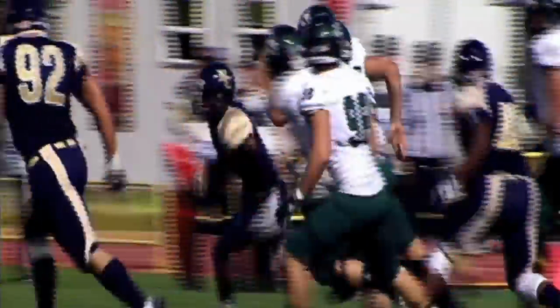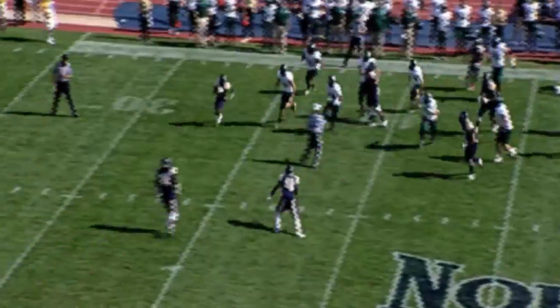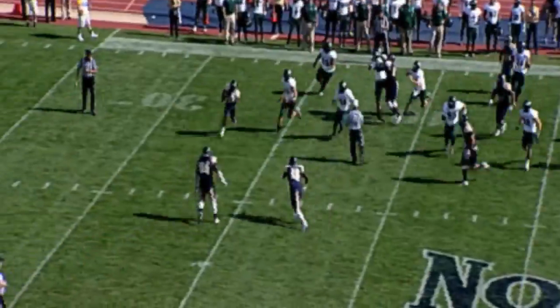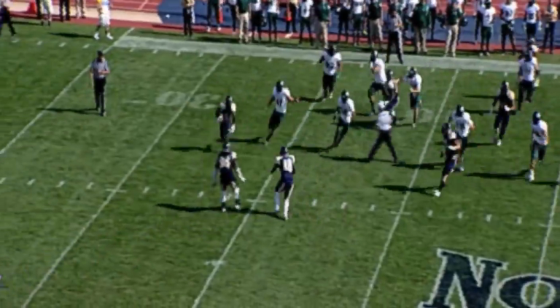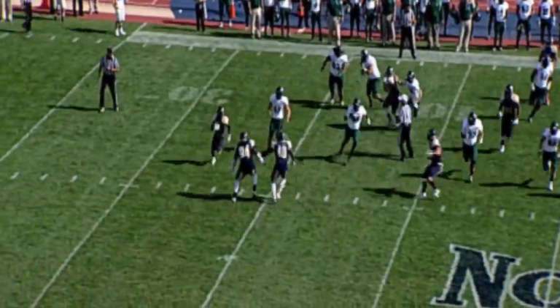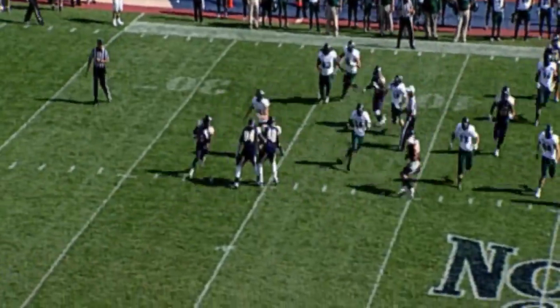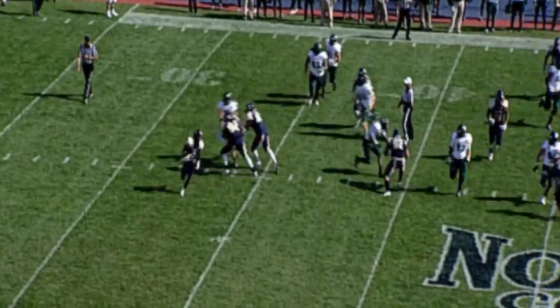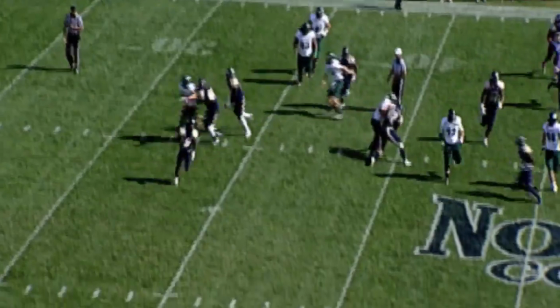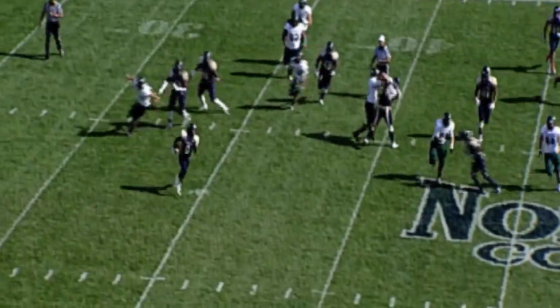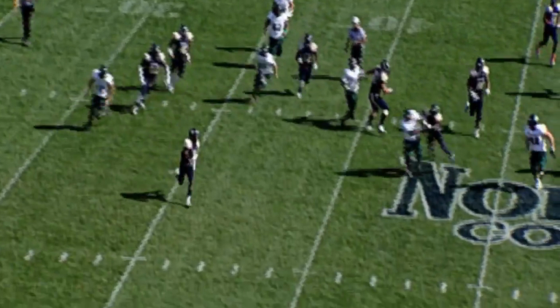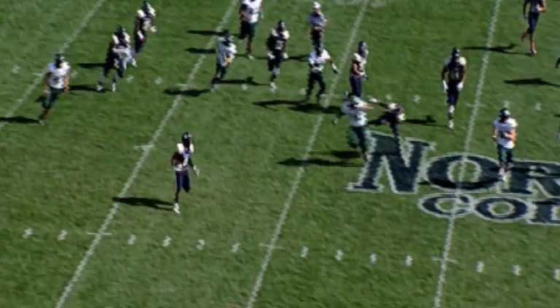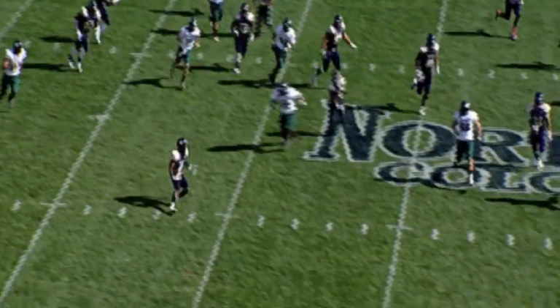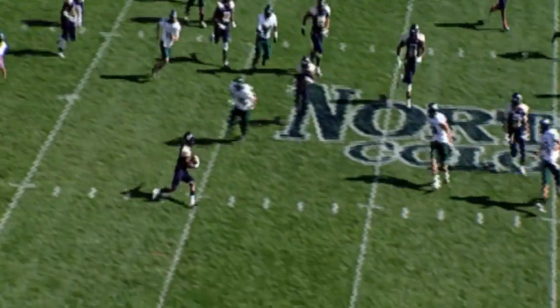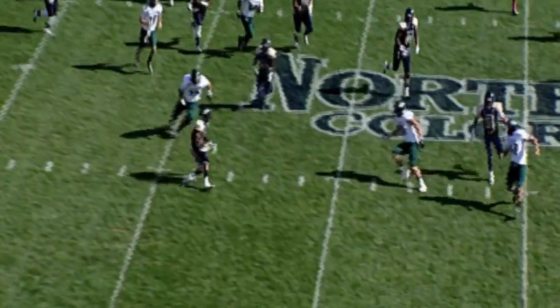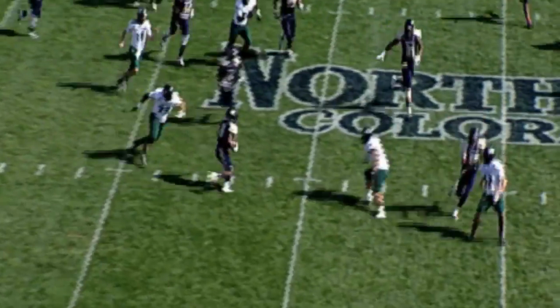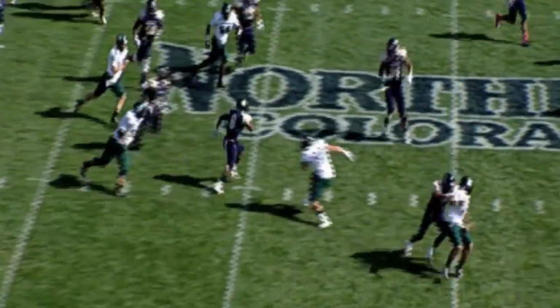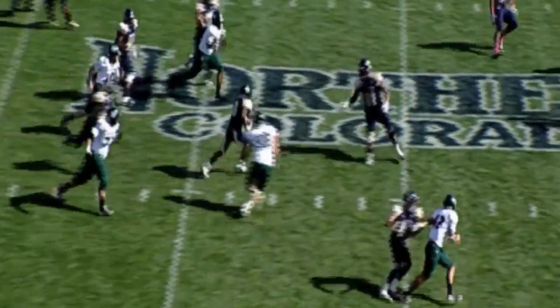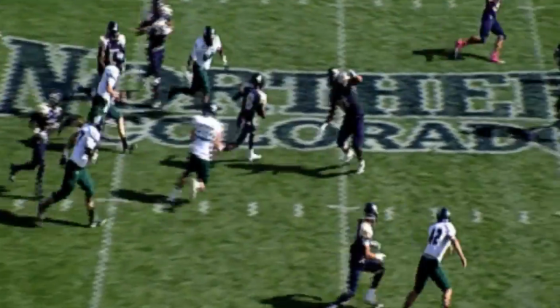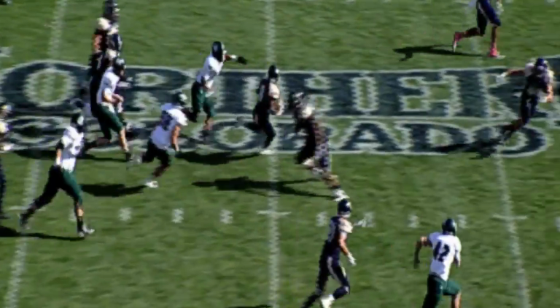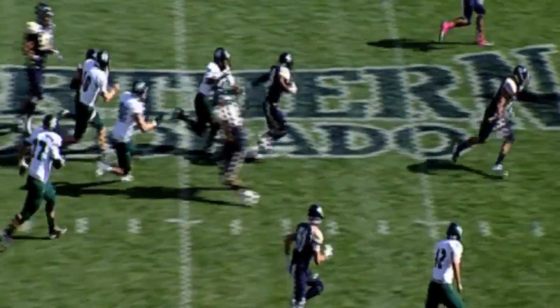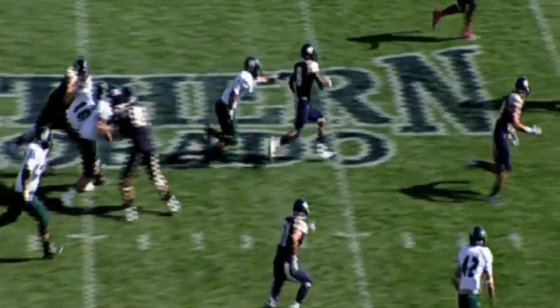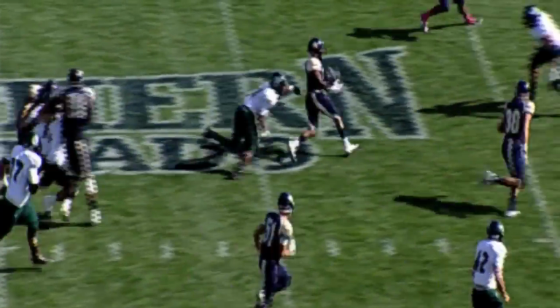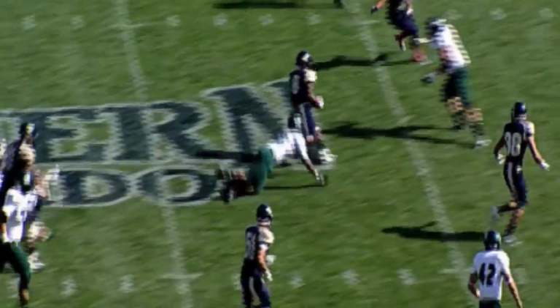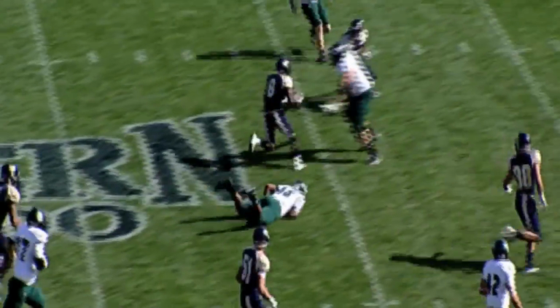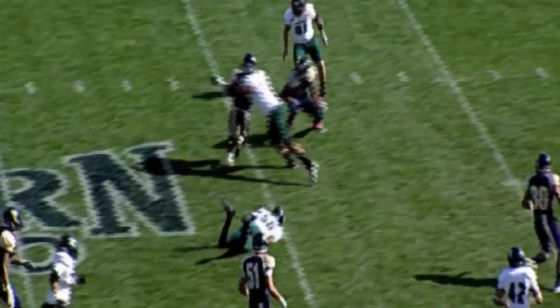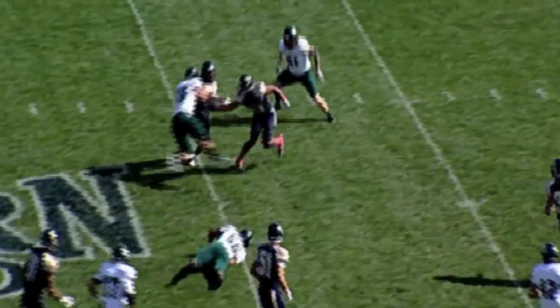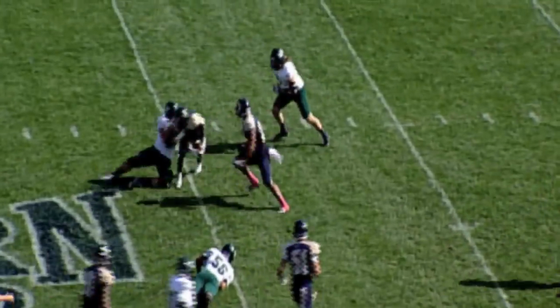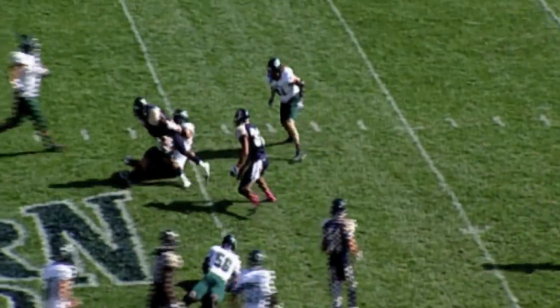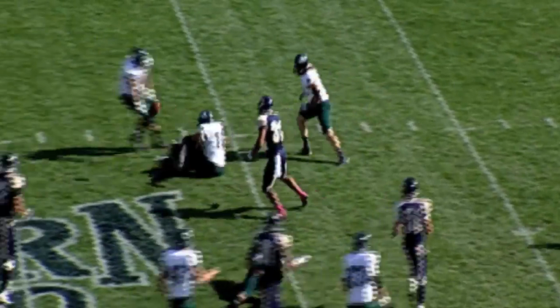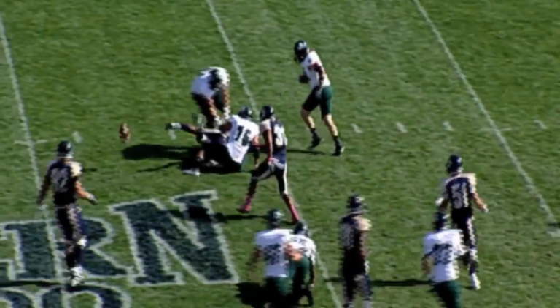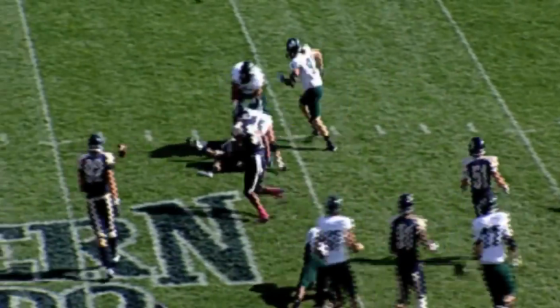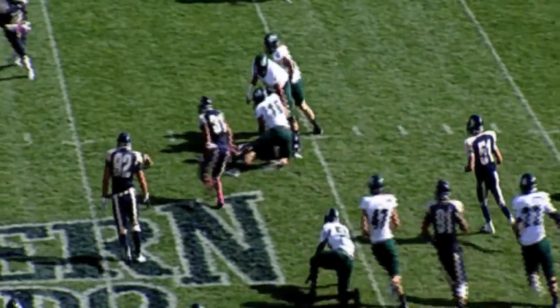Here come the Bears, moving it to the near side of the field looking for a block. Cutting inside at the 50, to the 45, to the 40. Again a lateral.